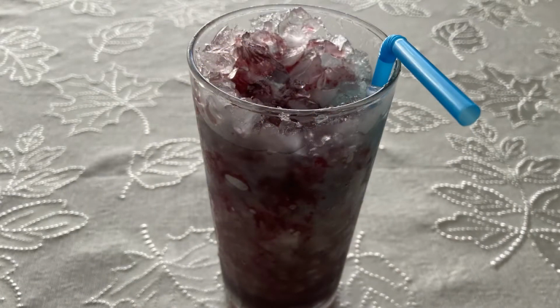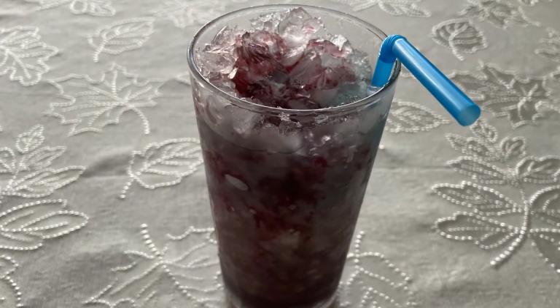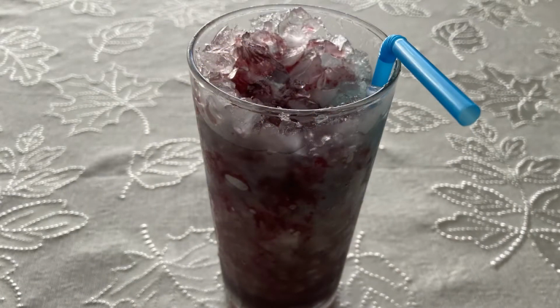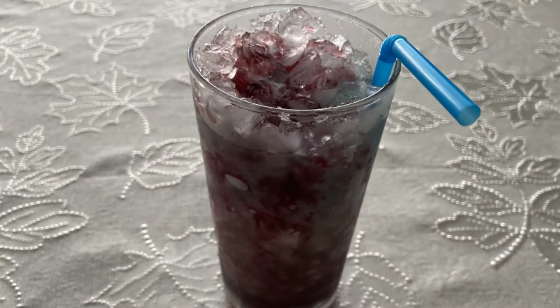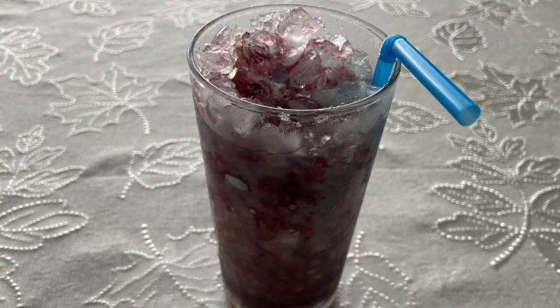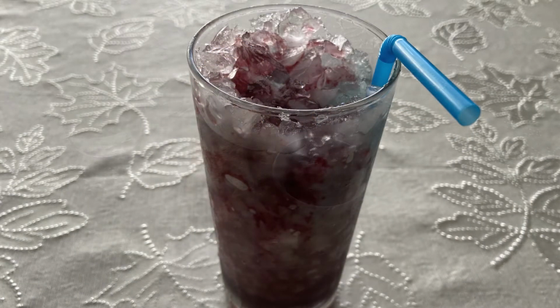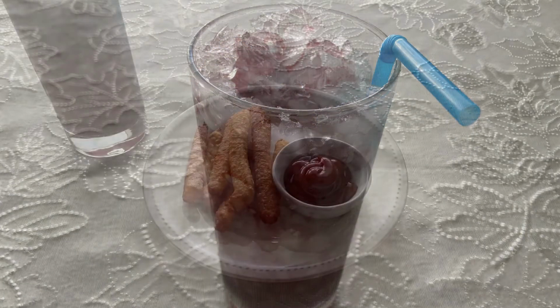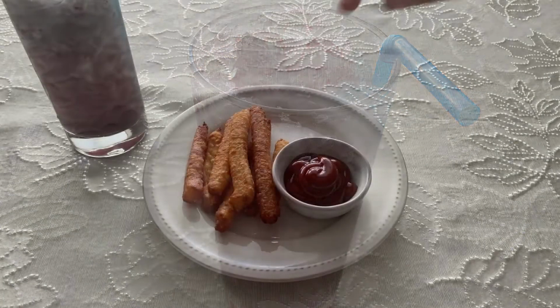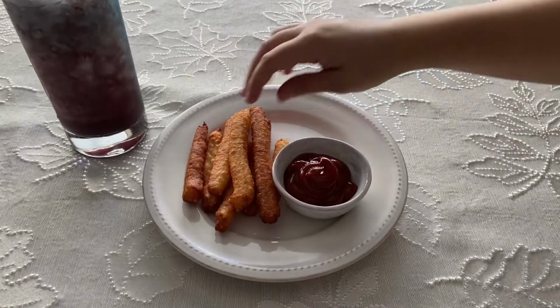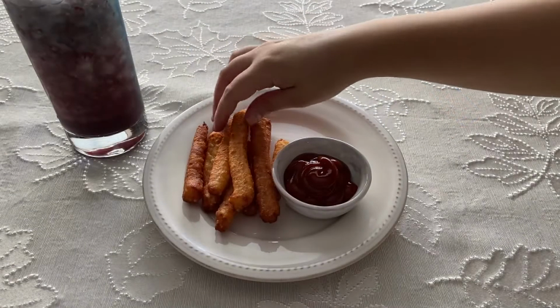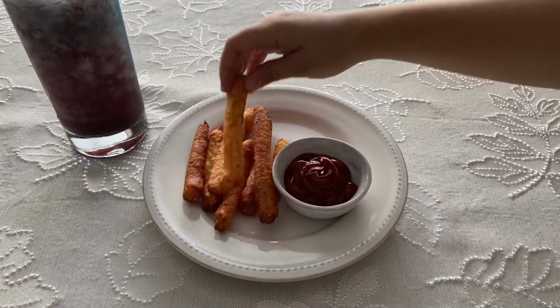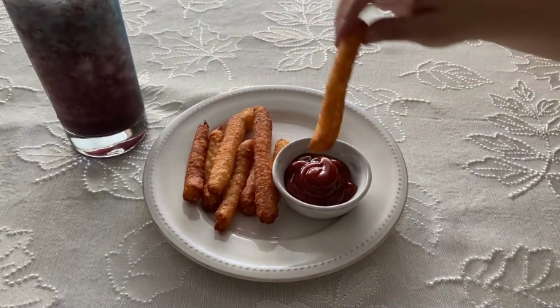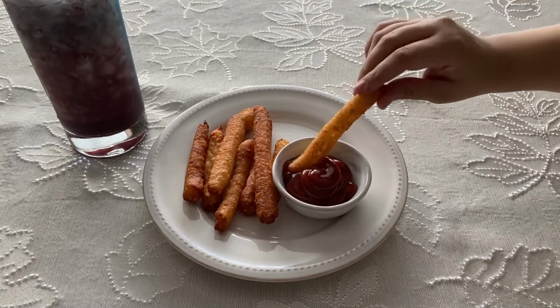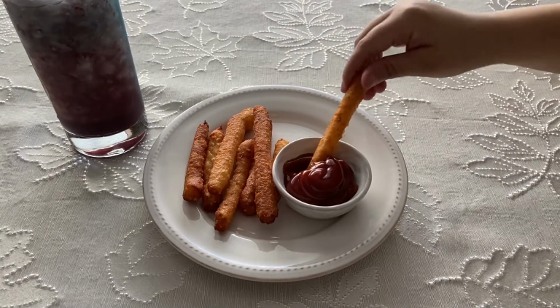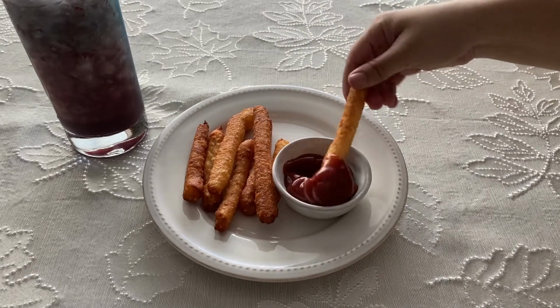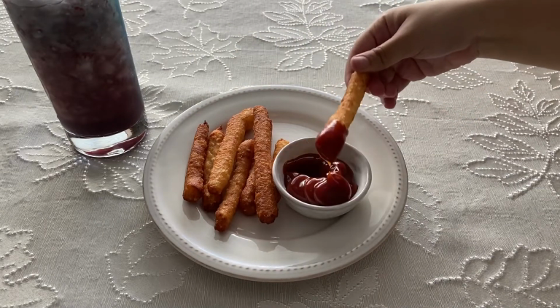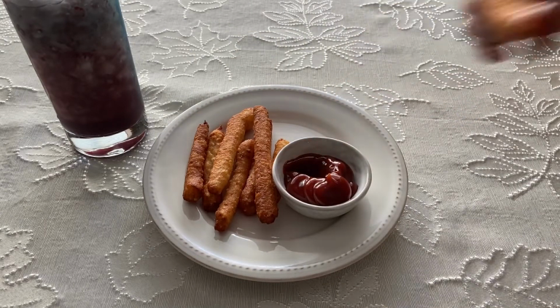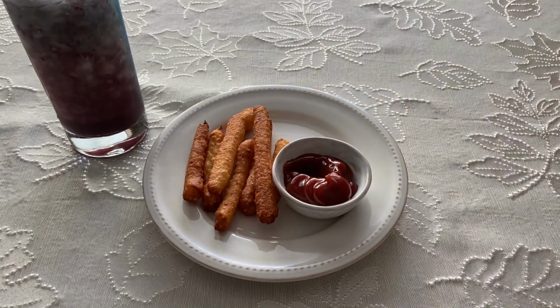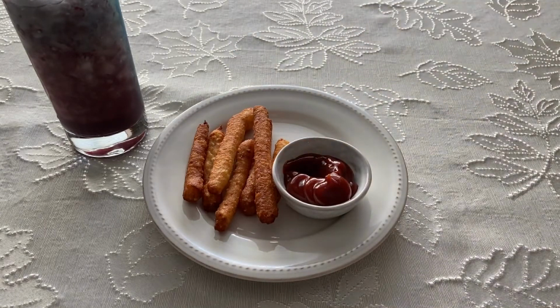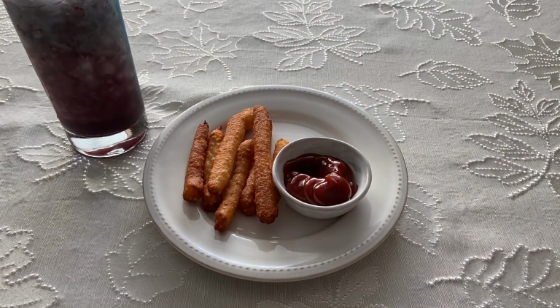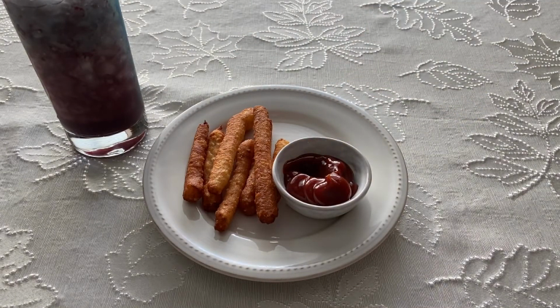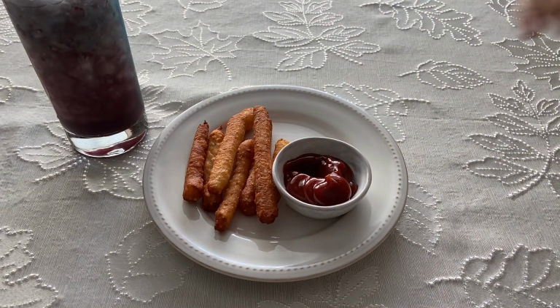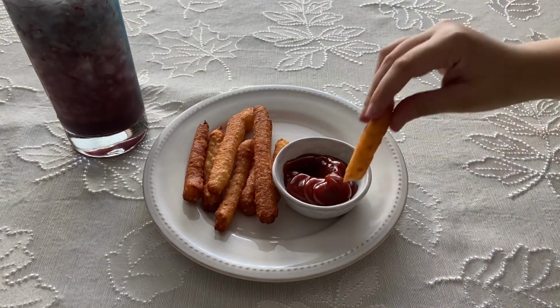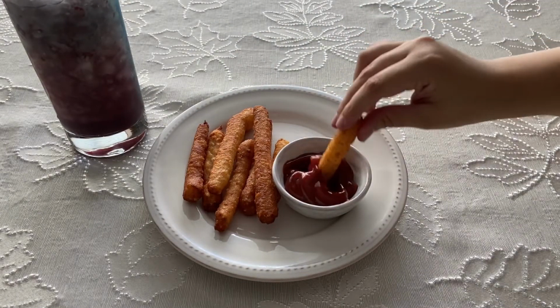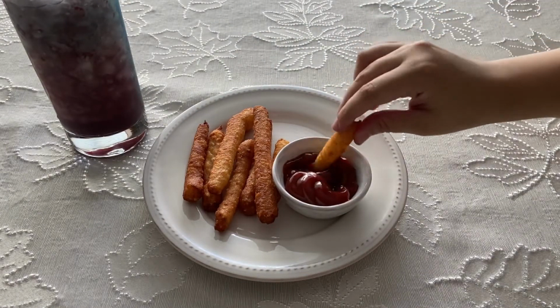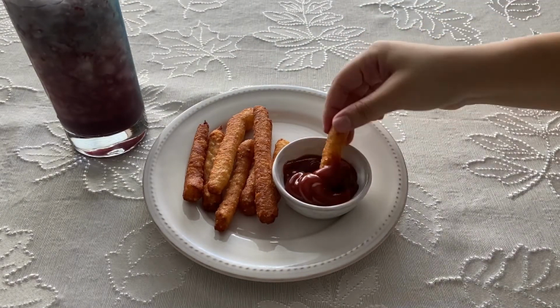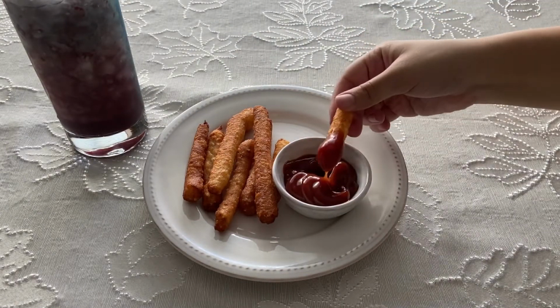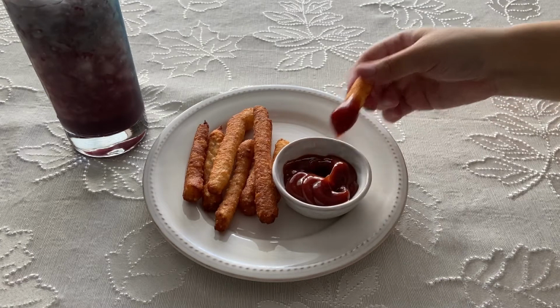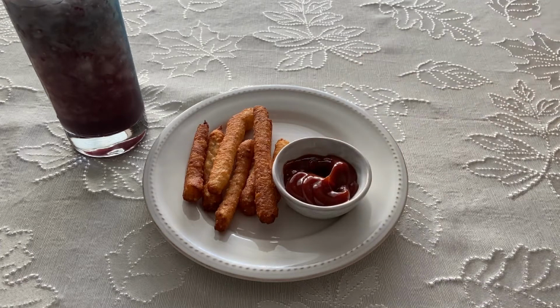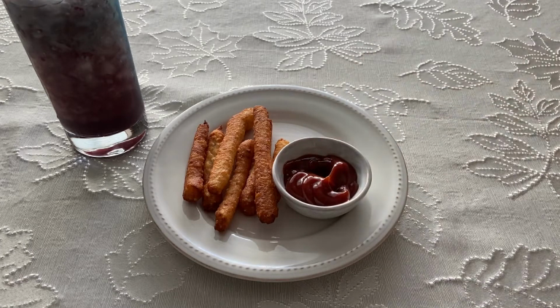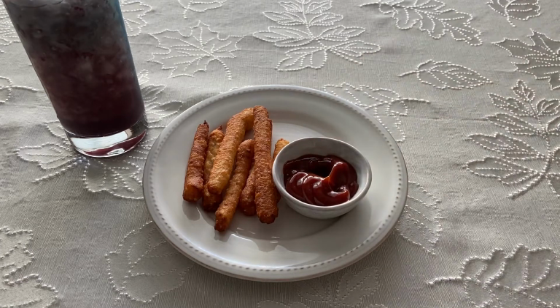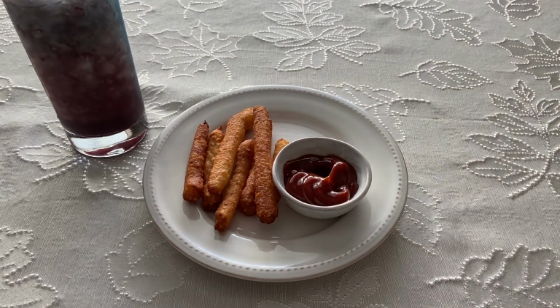I still enjoyed them with ketchup and thought they were tasty. For some reason these kind of remind me of something I'd eat at a carnival. As for the drink, it tasted like carbonated cranberry juice with blueberry flavor.